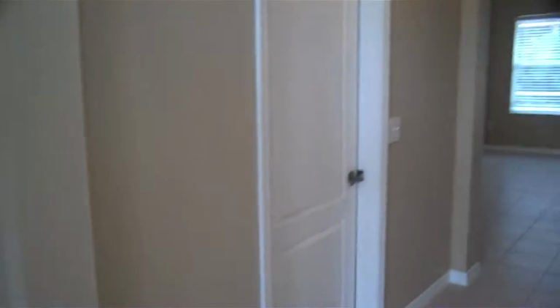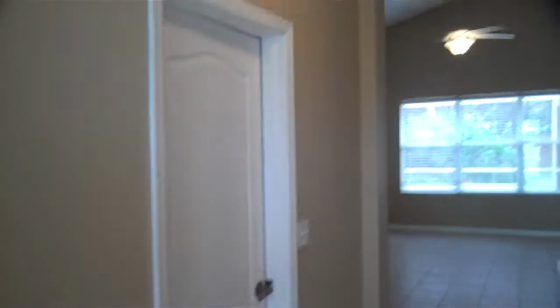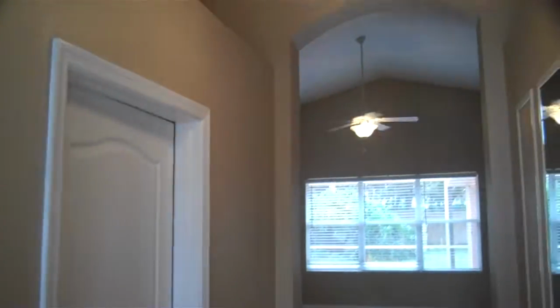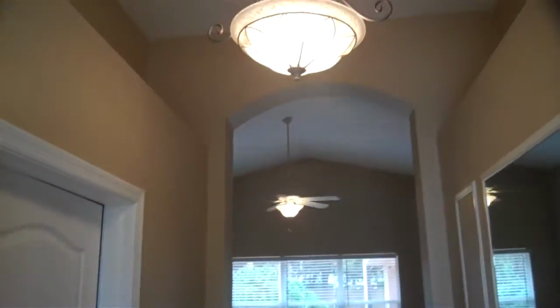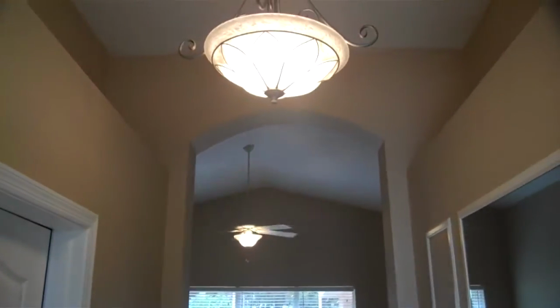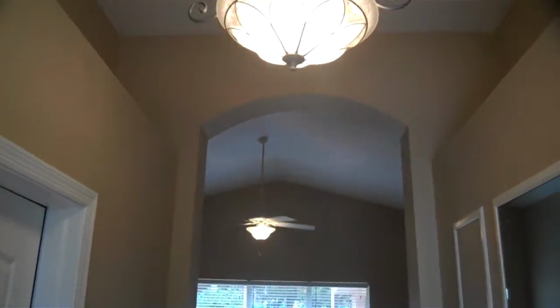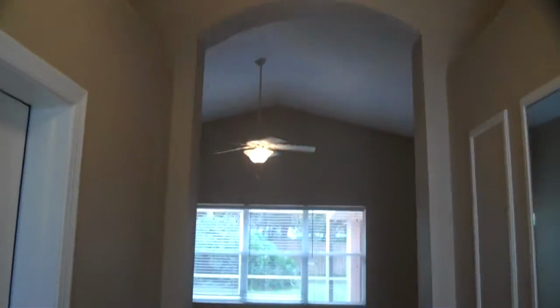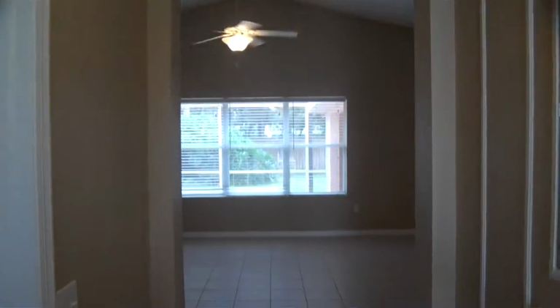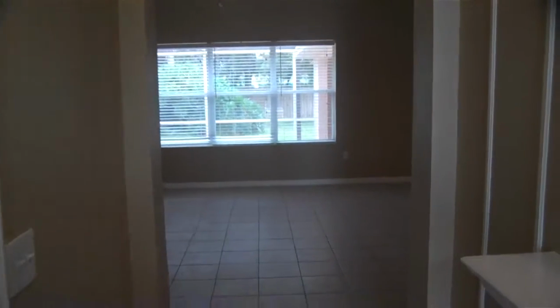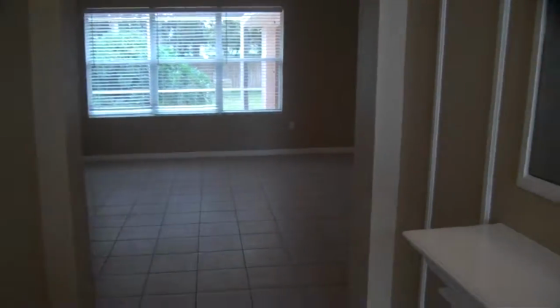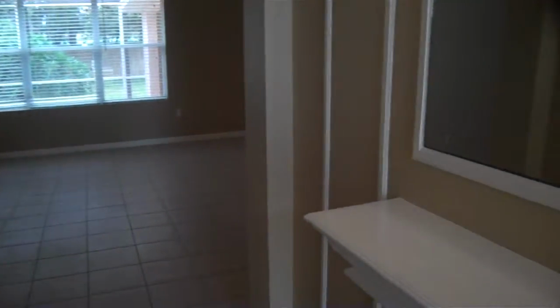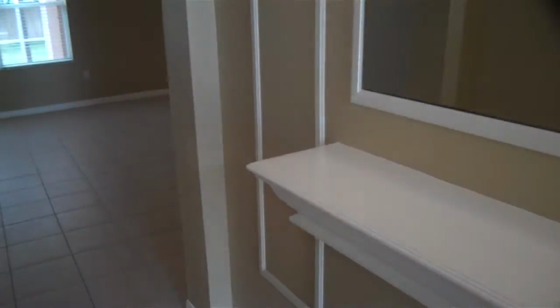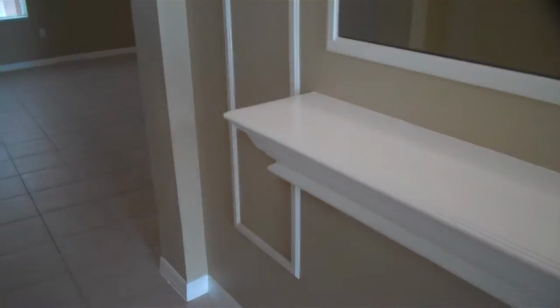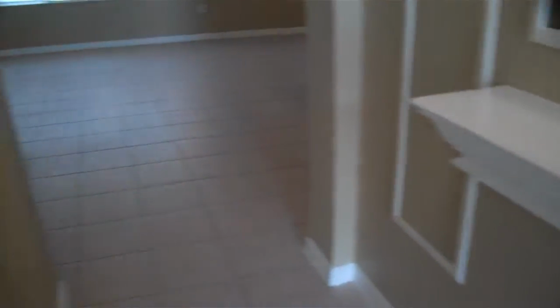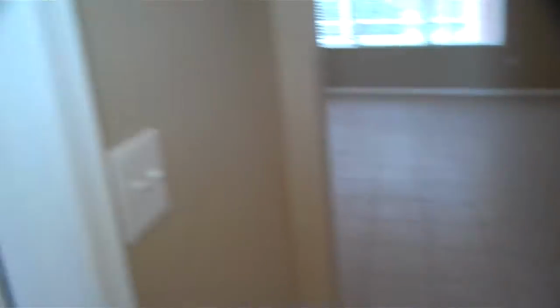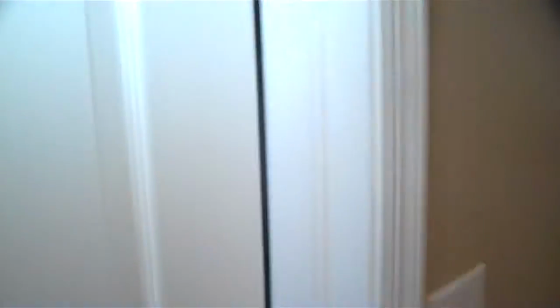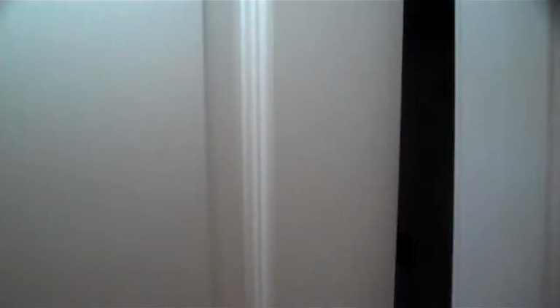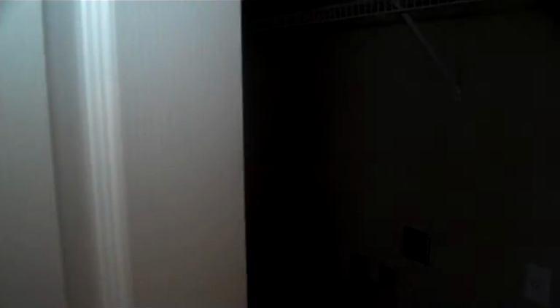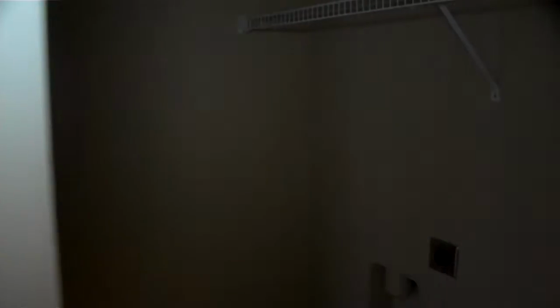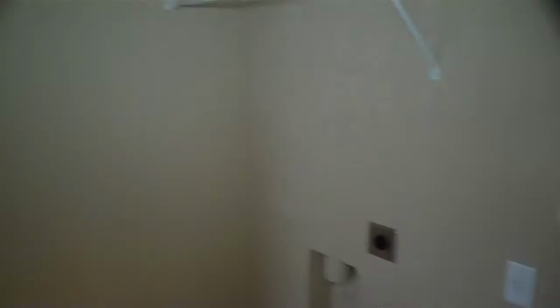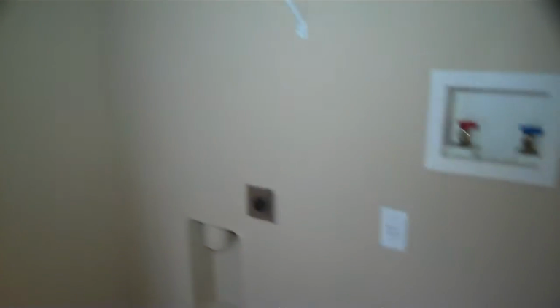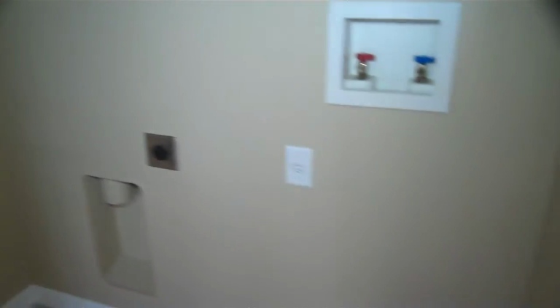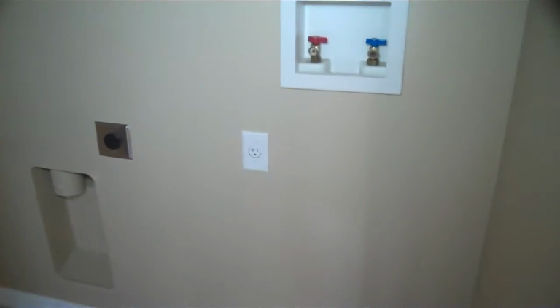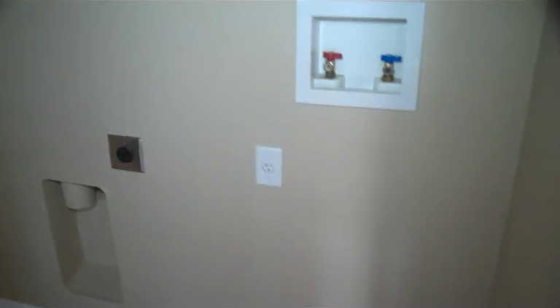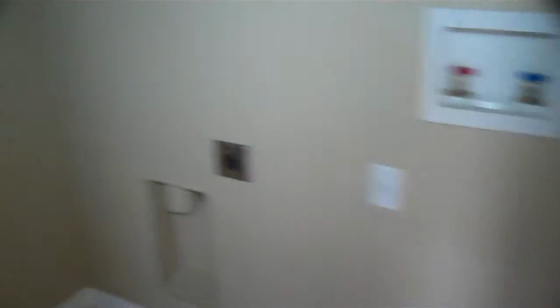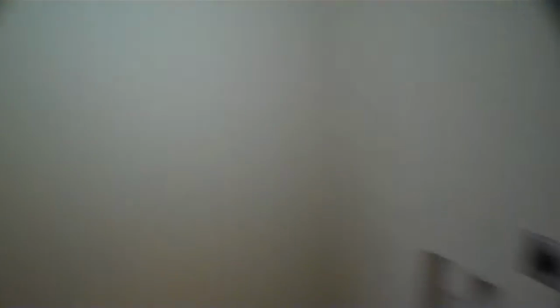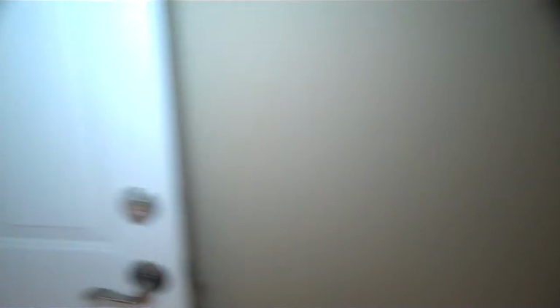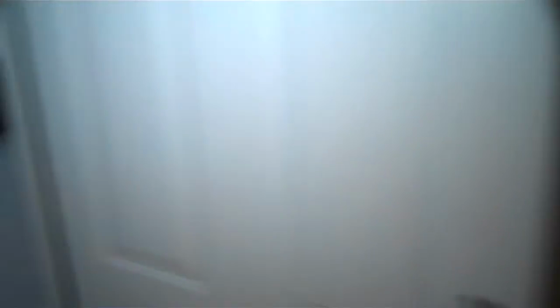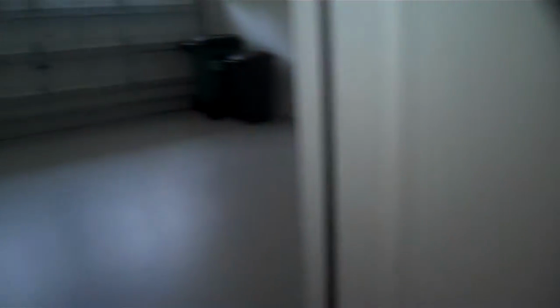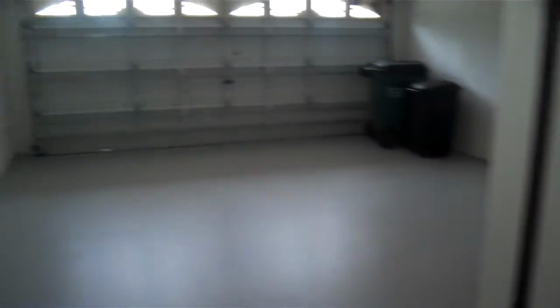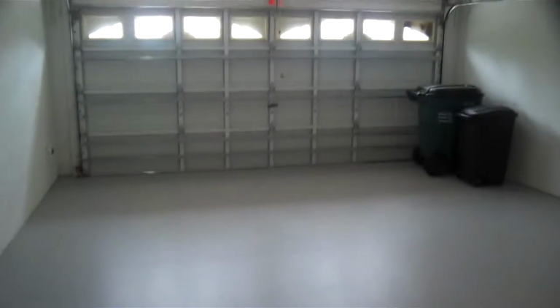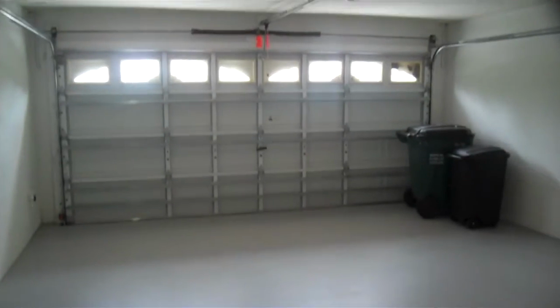Walk through — you can see really nice lighting all the way through. Got a little space here right when you walk in. This is the laundry room to the left with the hookups. And you've got the two car garage right there.